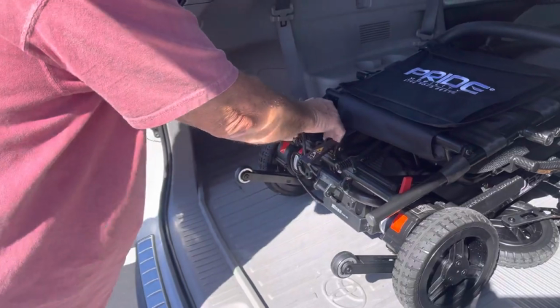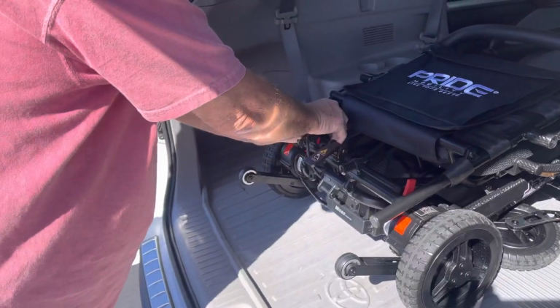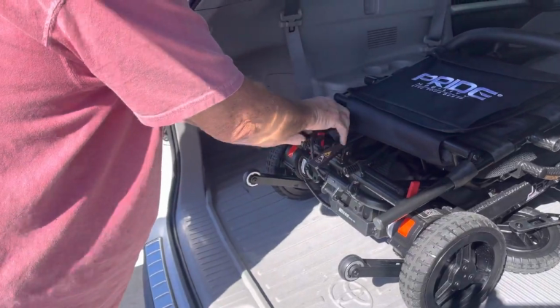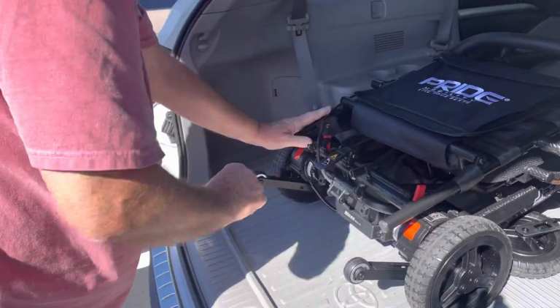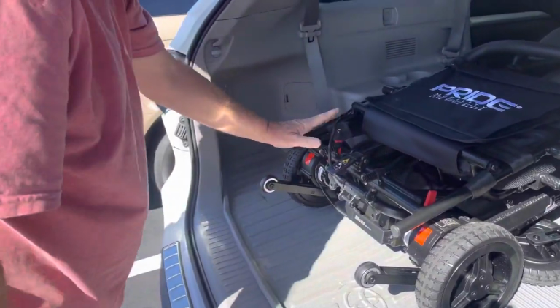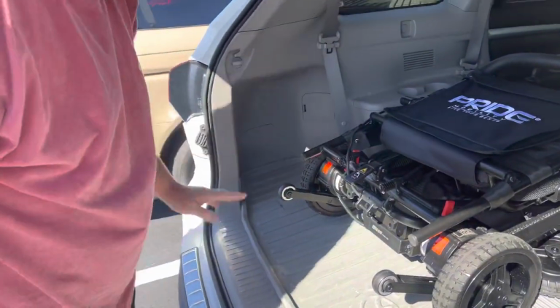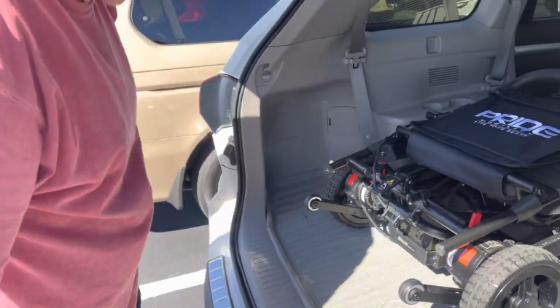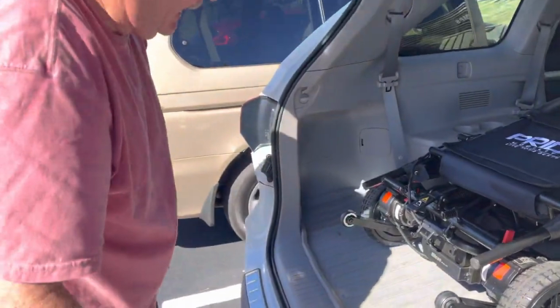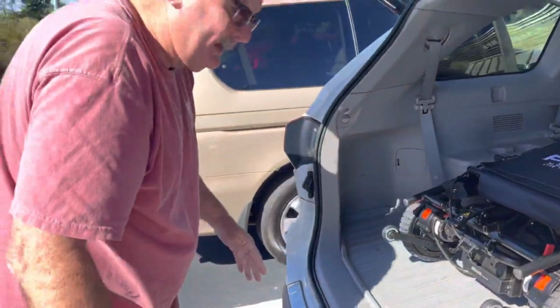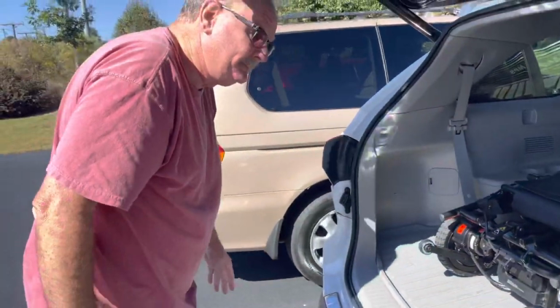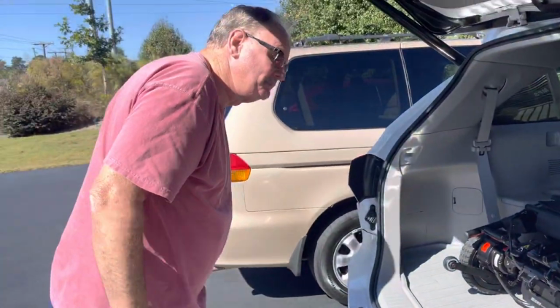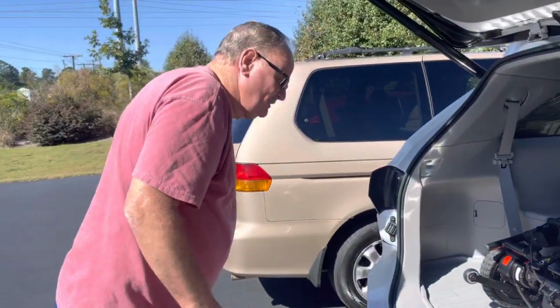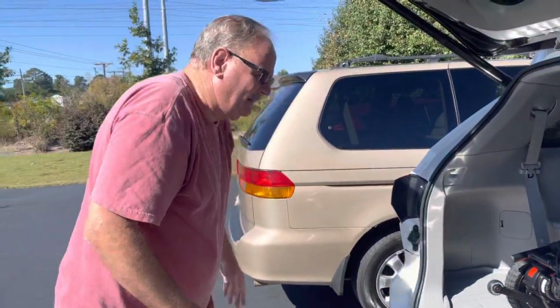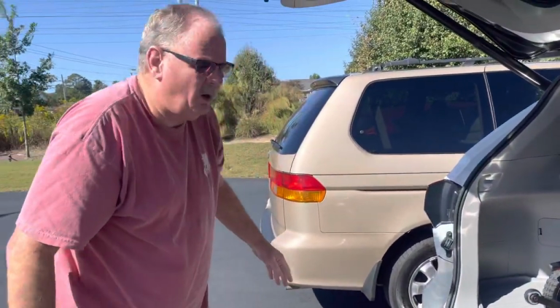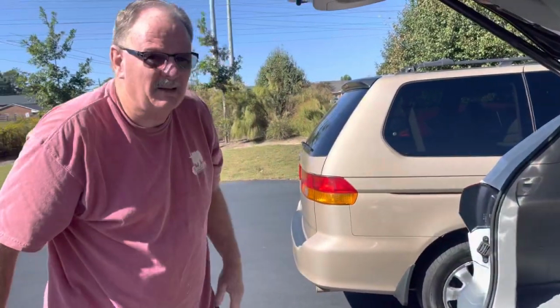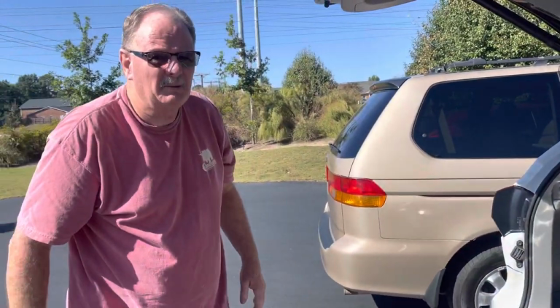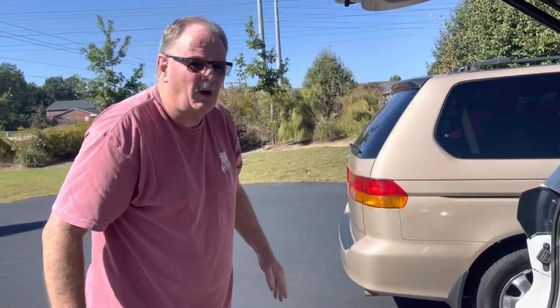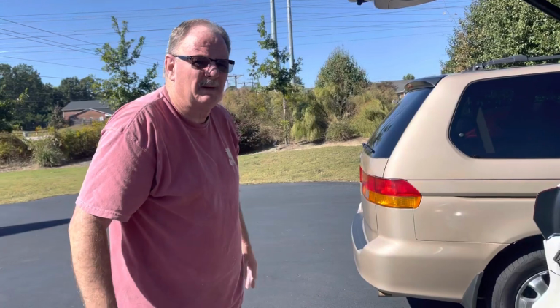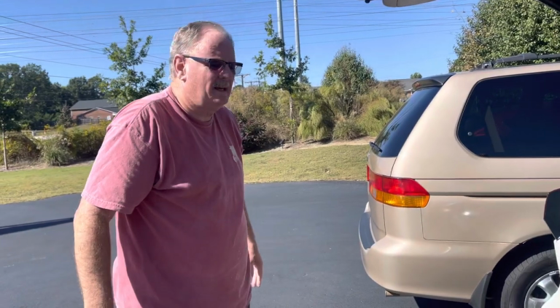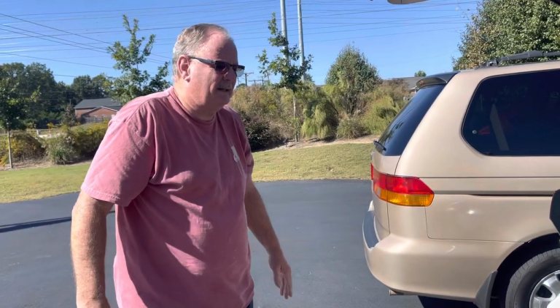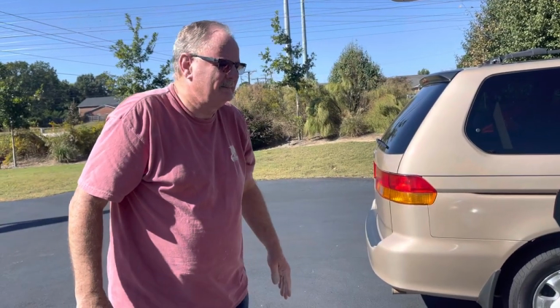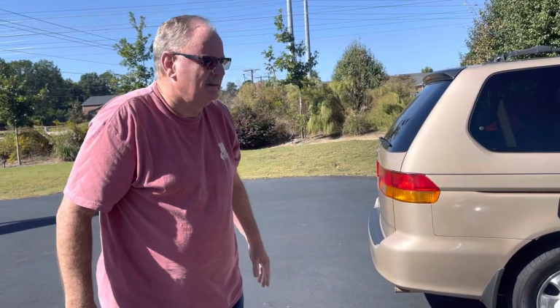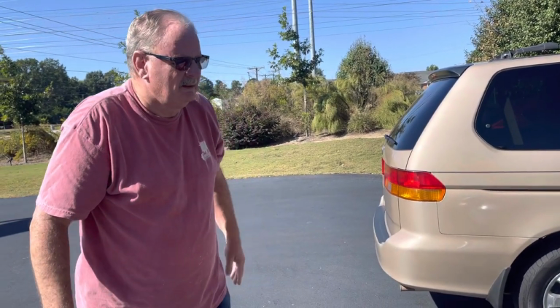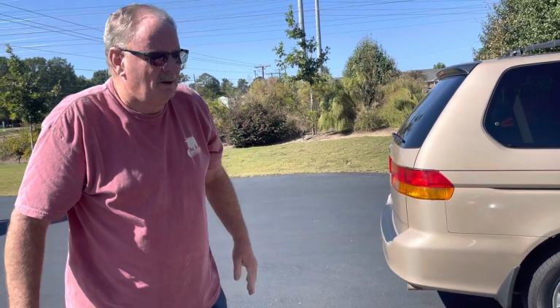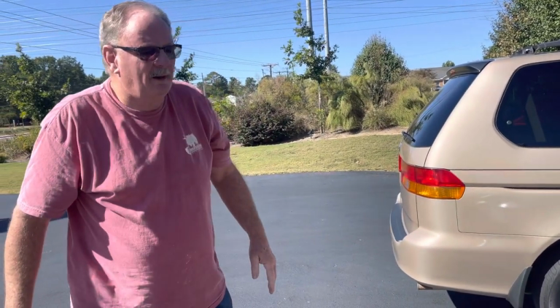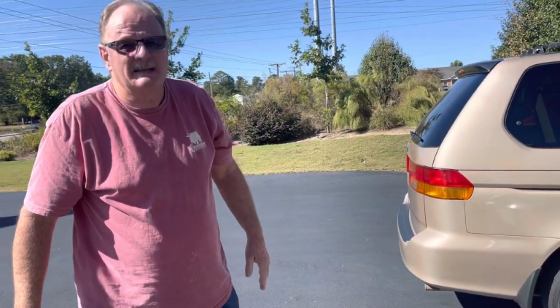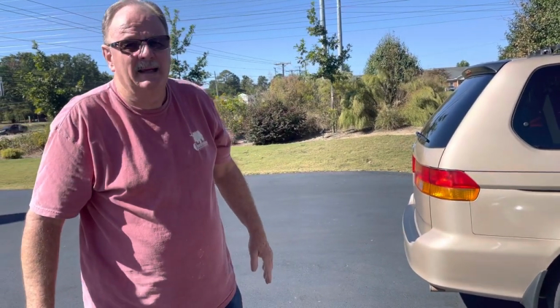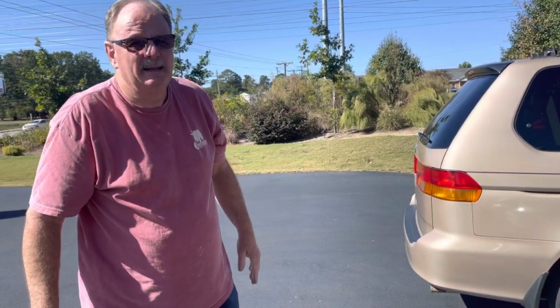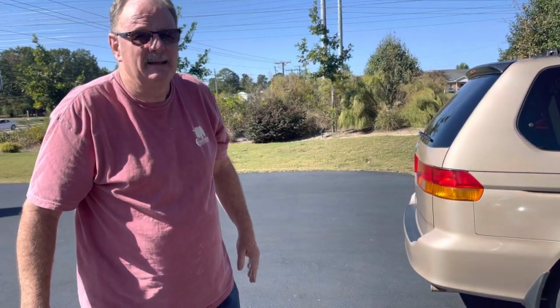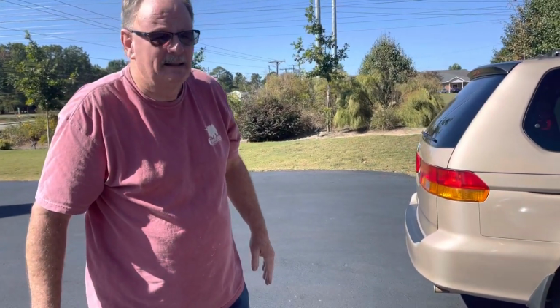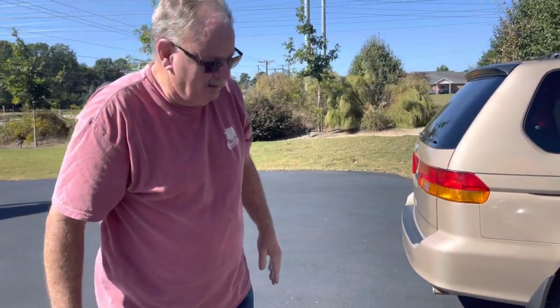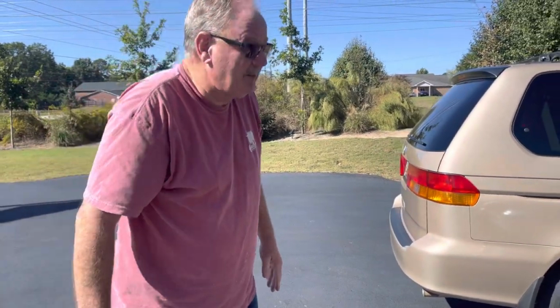That locks it right there. Is that easy to load? Oh yeah, it was real easy. Thank you, all right buddy.